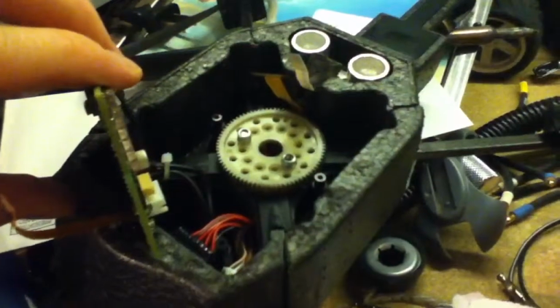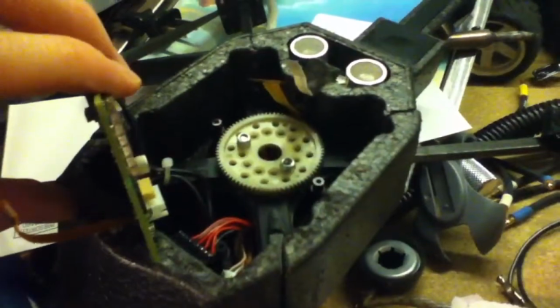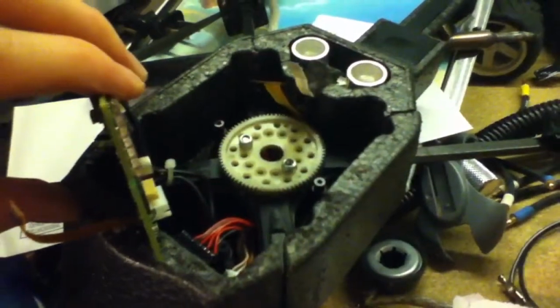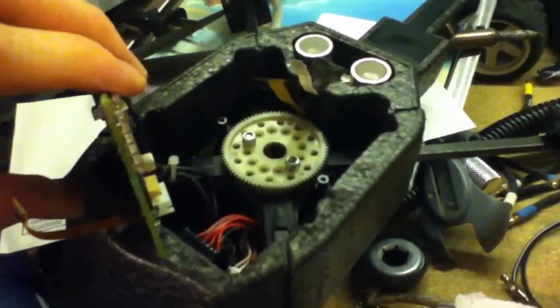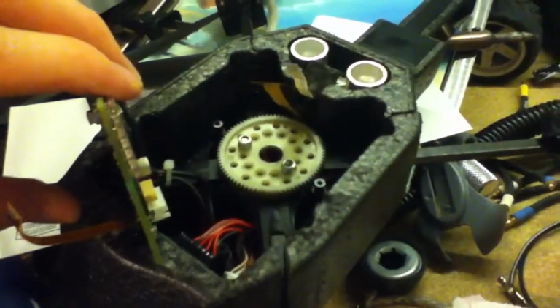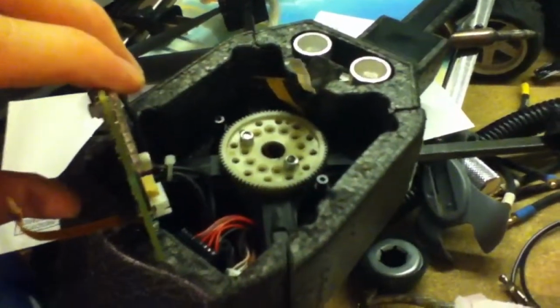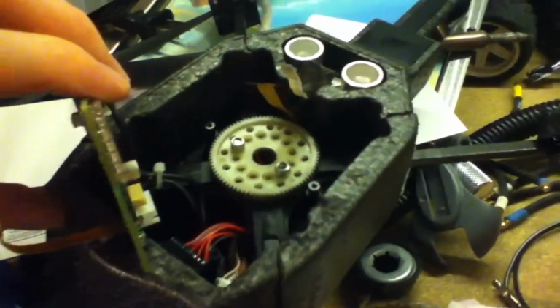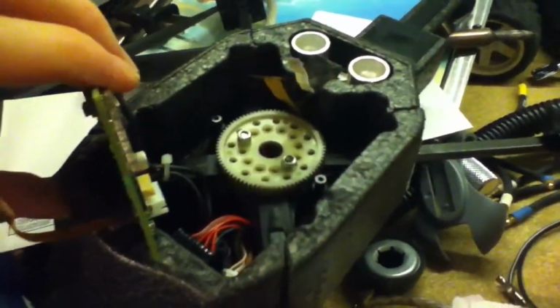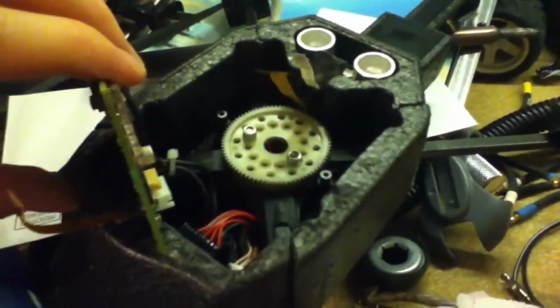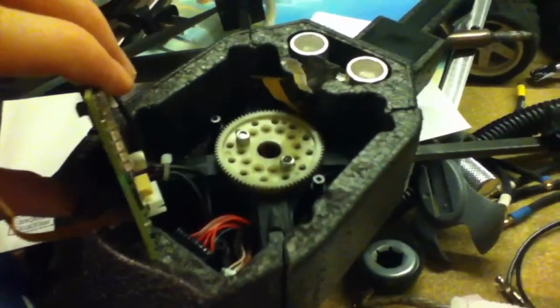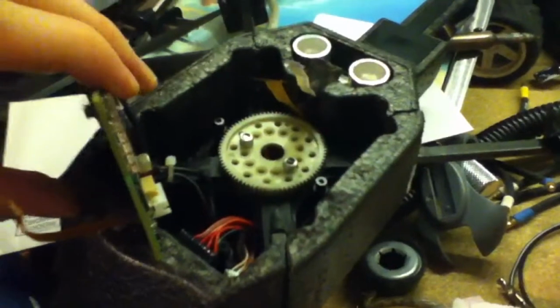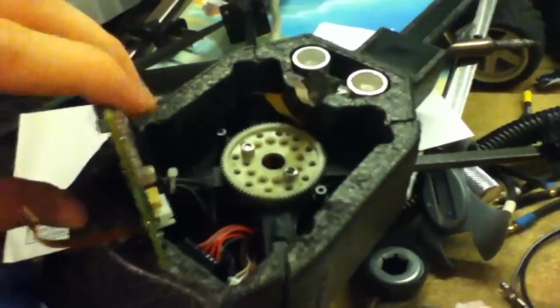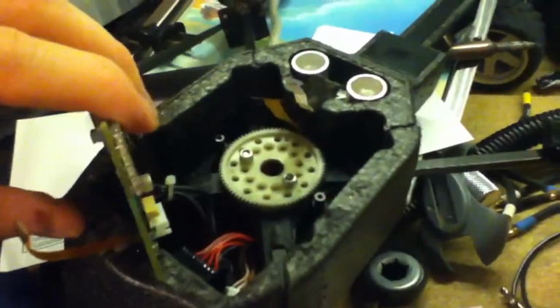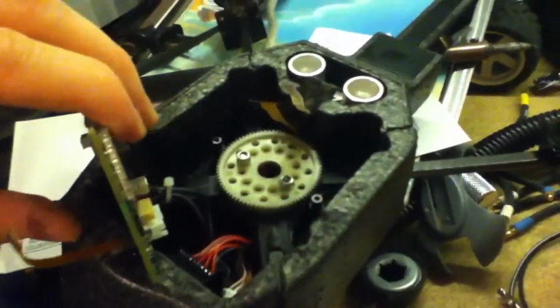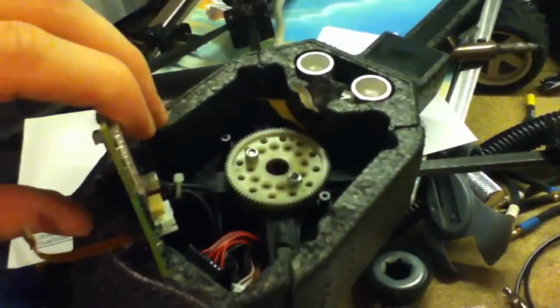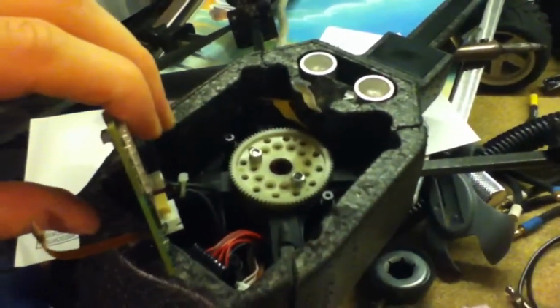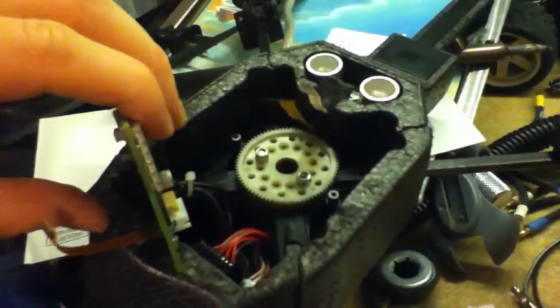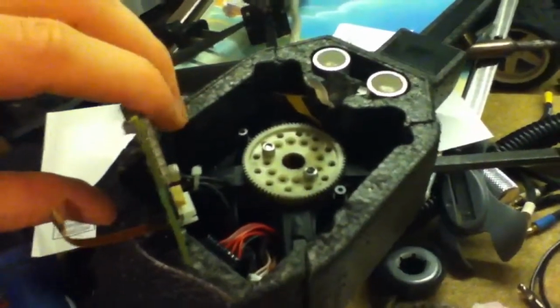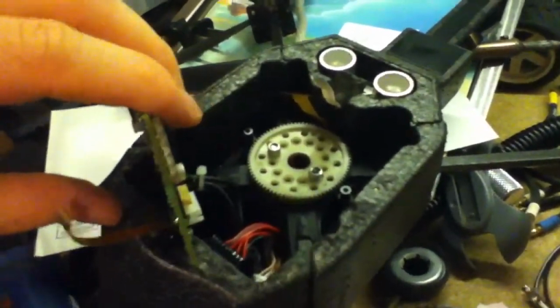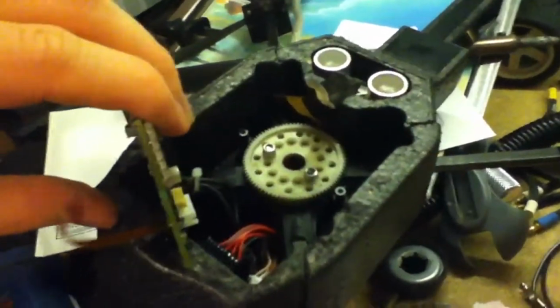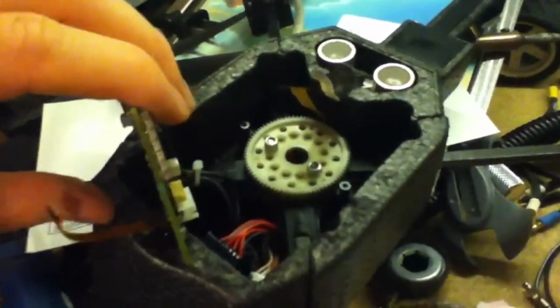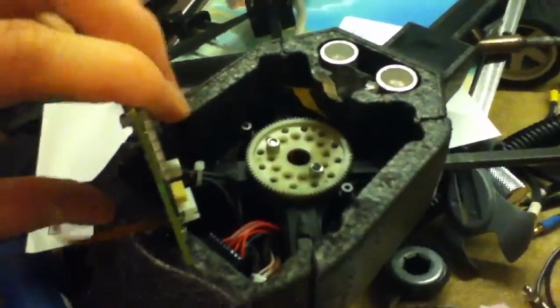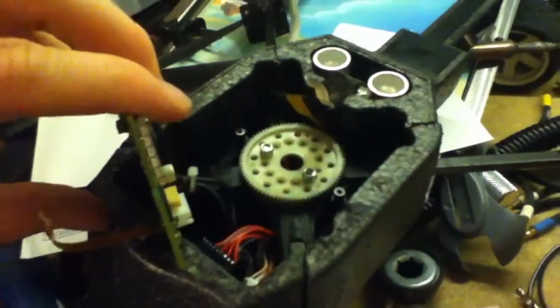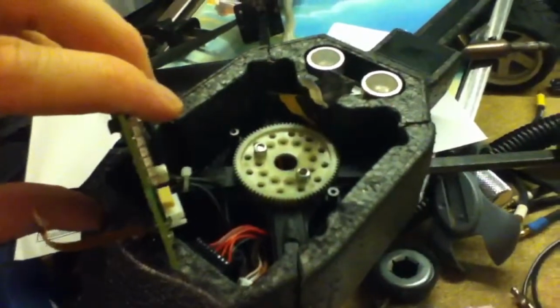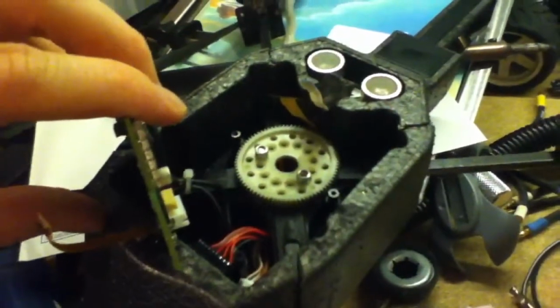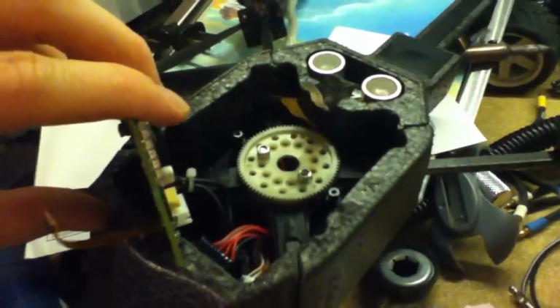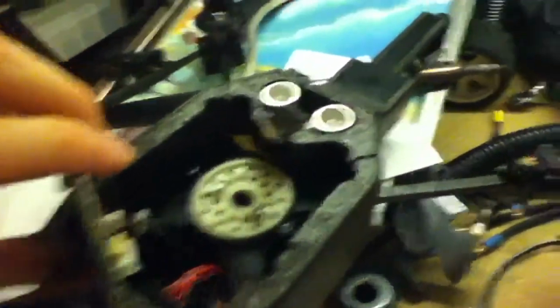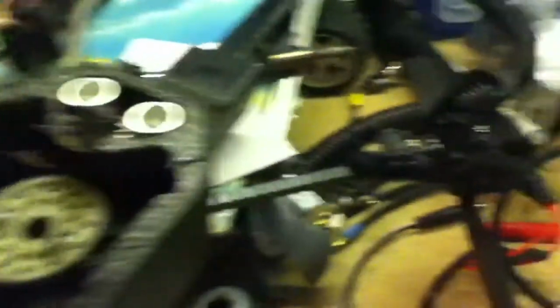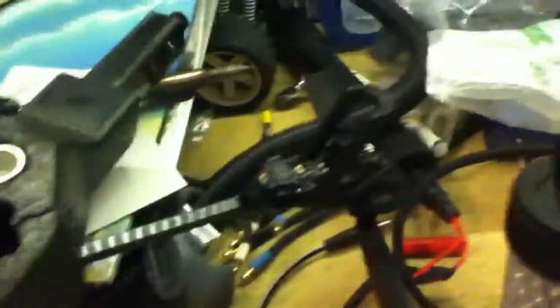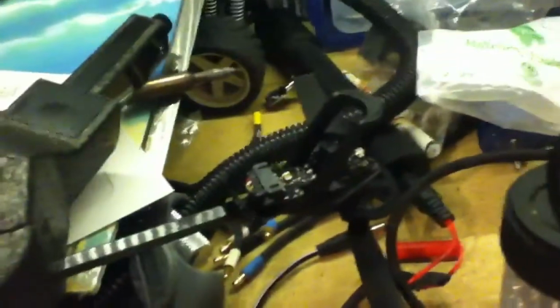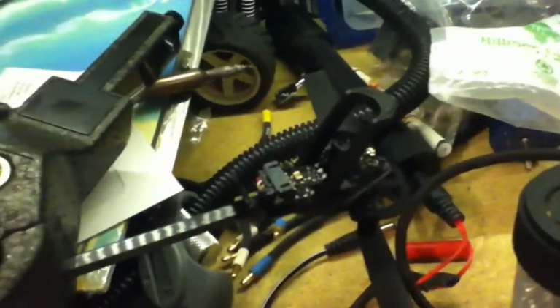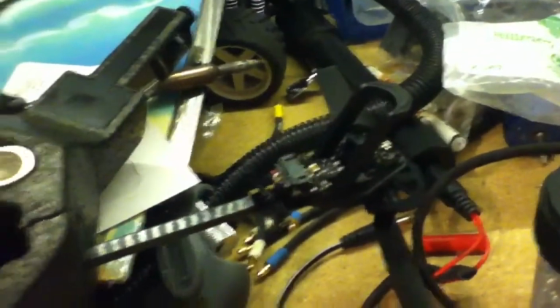Here's an alternative fix to the crossbar on the AR drone. Just having some extra spare parts and not wanting to spend $30 for a crossbar, and then all the effort of putting the motors back on.